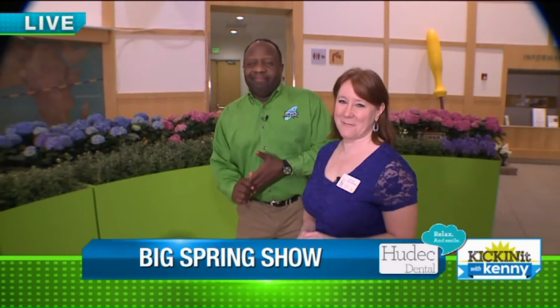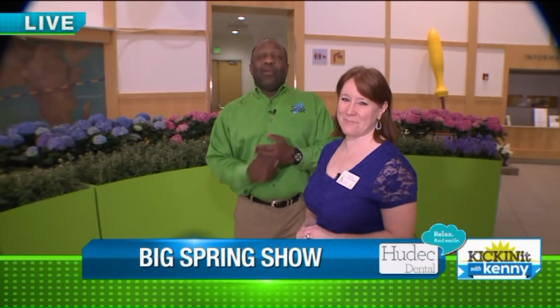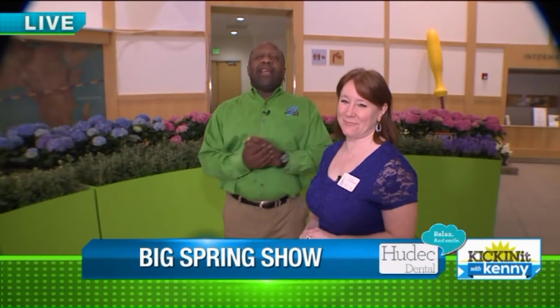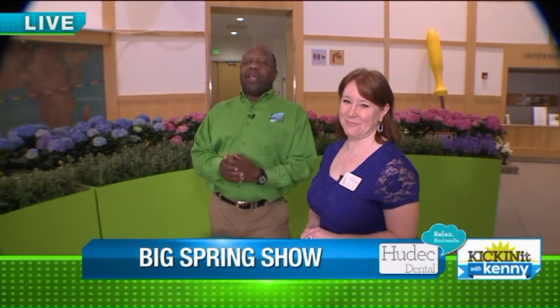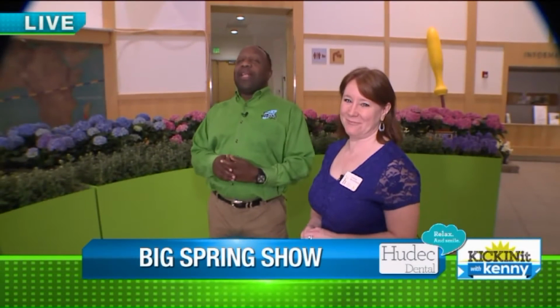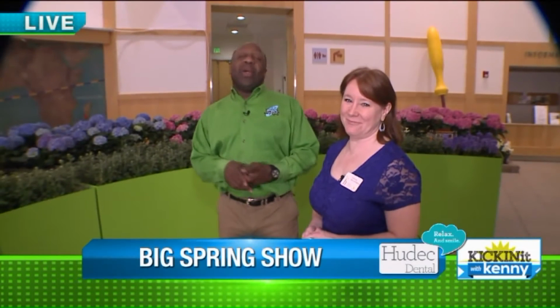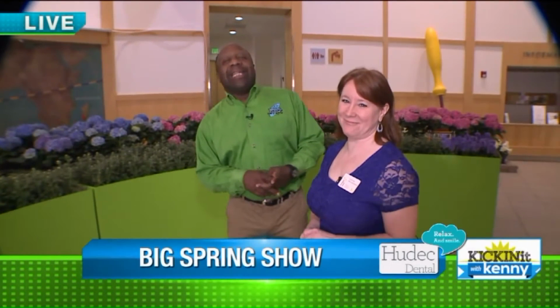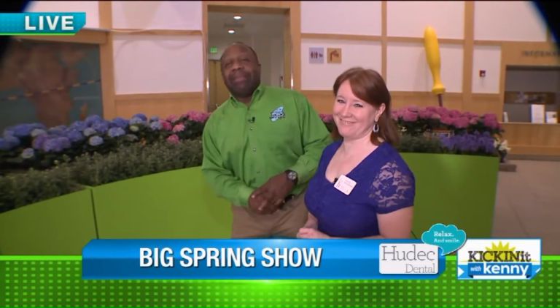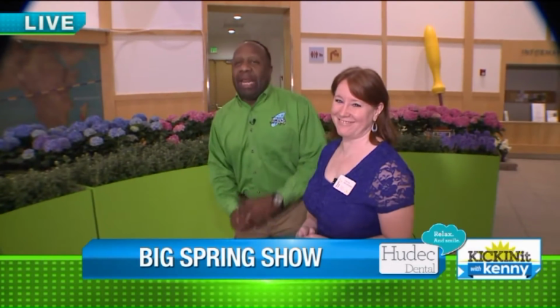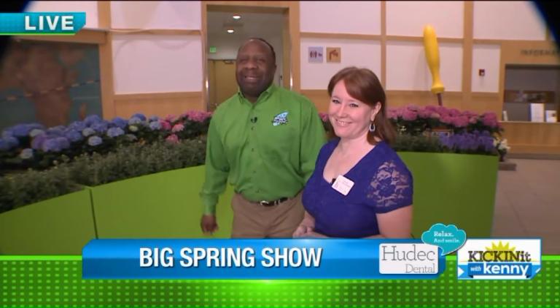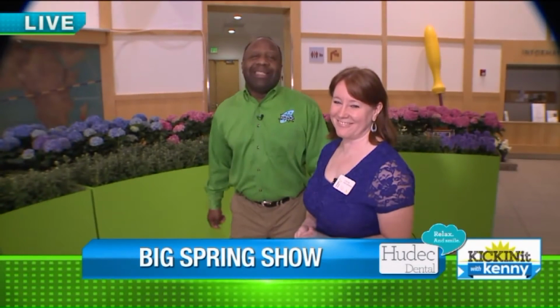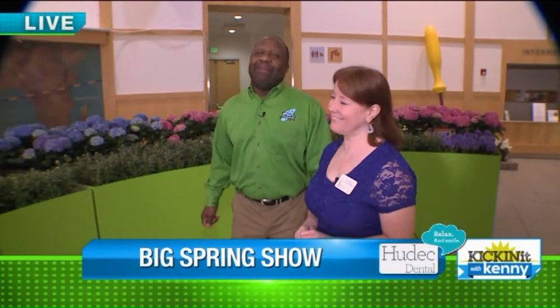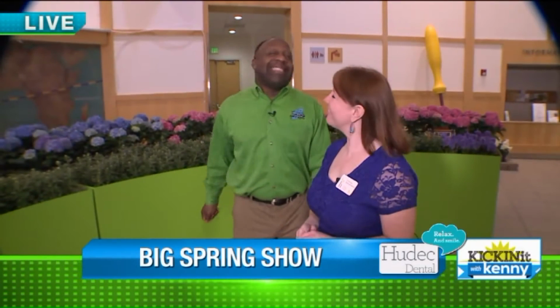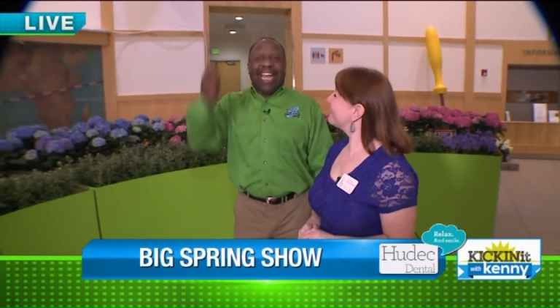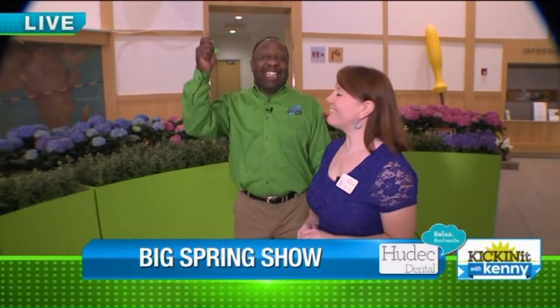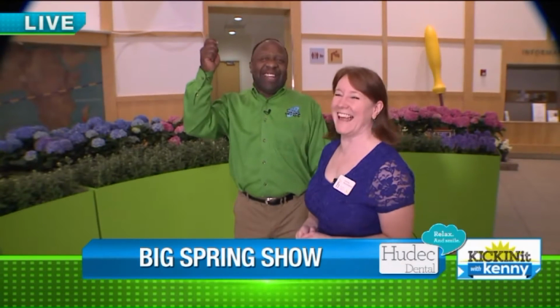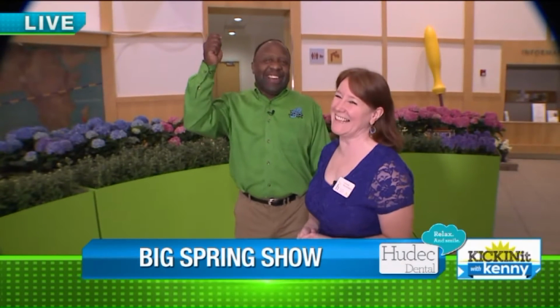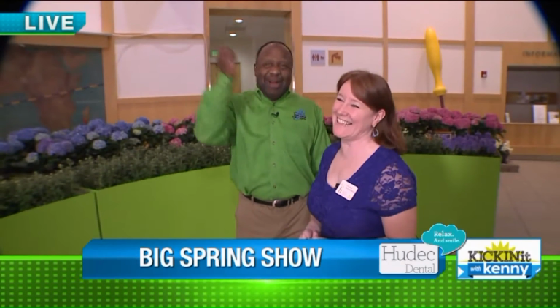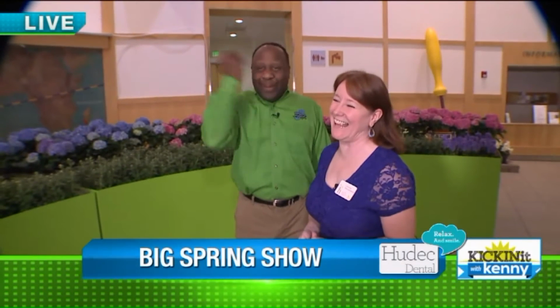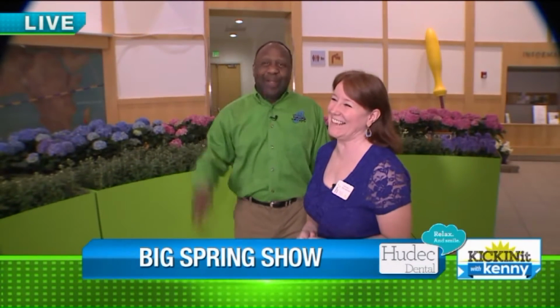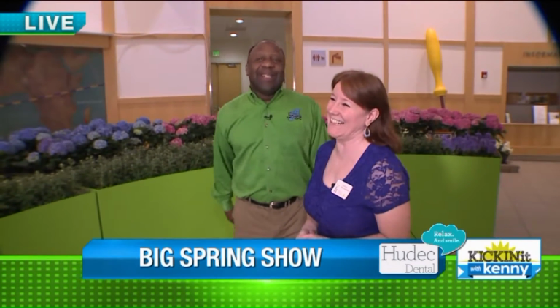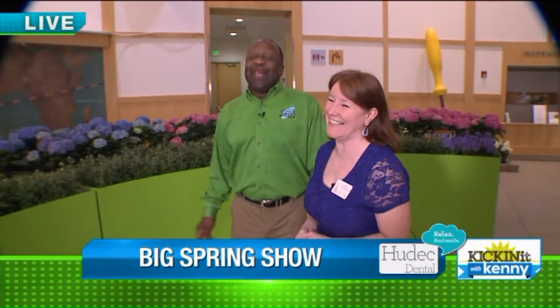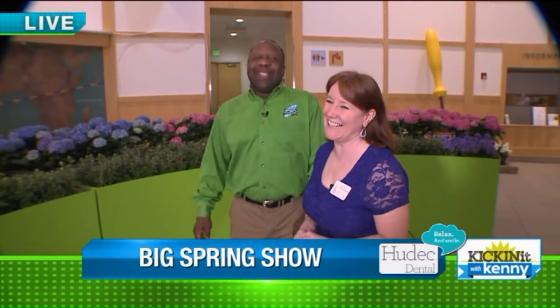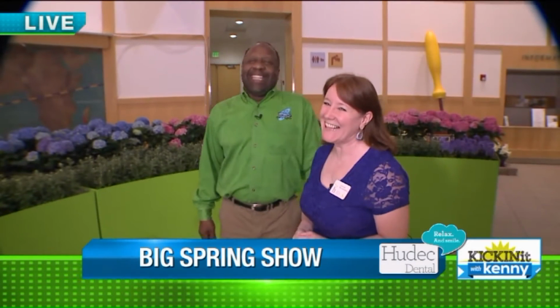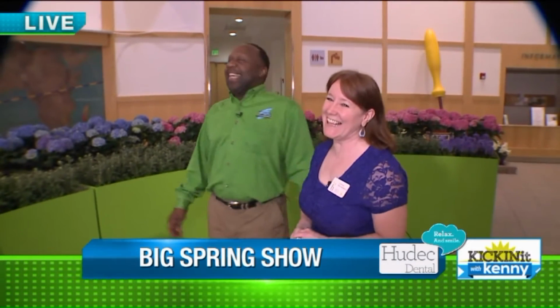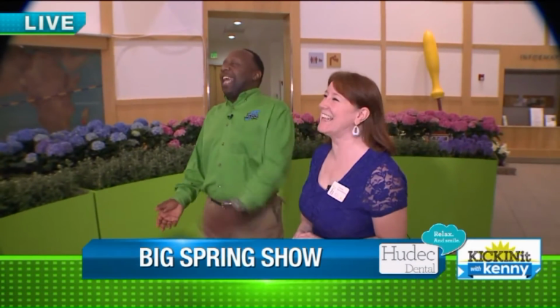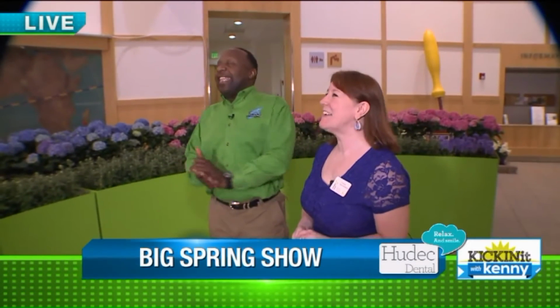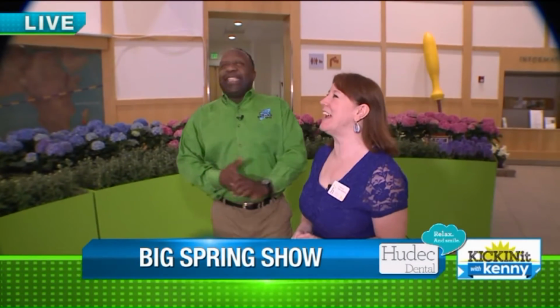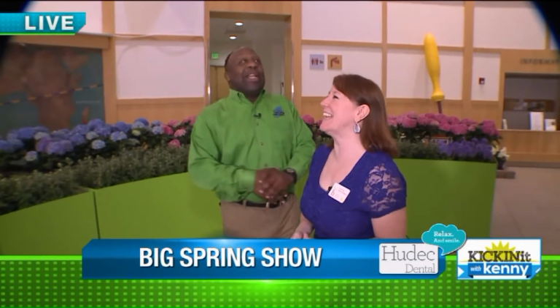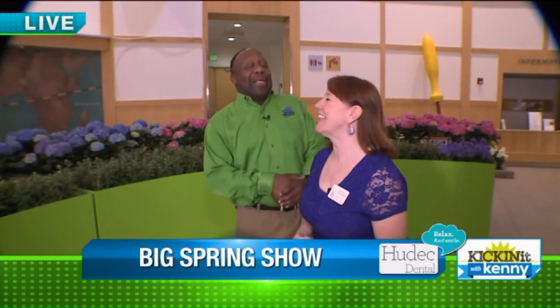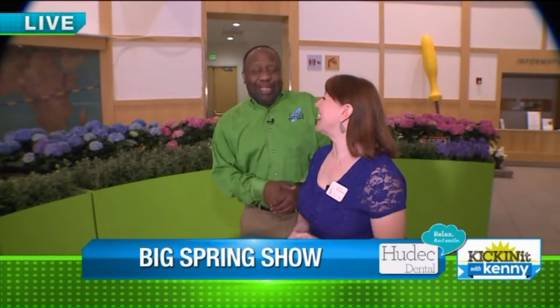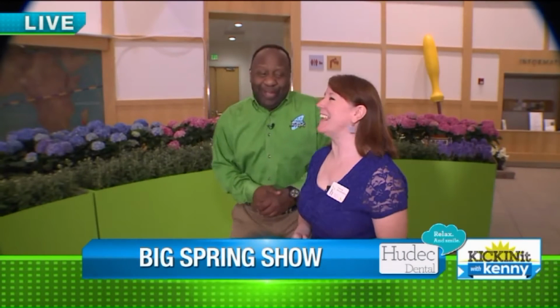Good morning everyone. We're at the Cleveland Botanical Garden. Get a match like the firecracker — boom! Her name is Cynthia and she's running the show this morning.